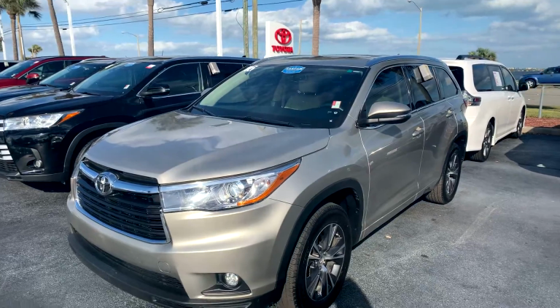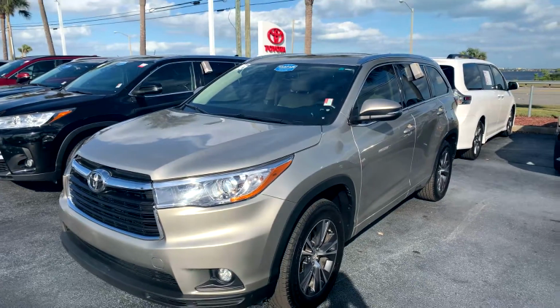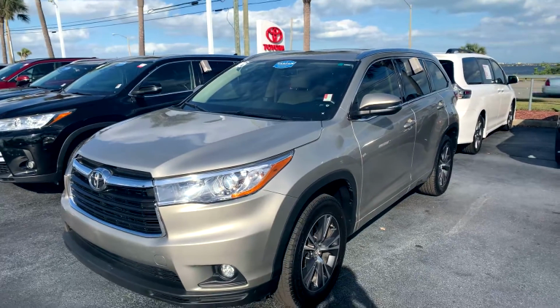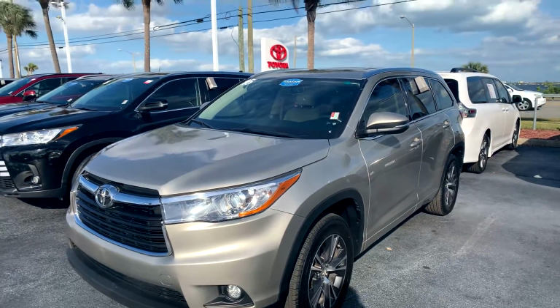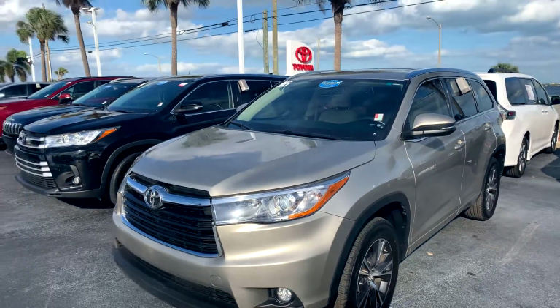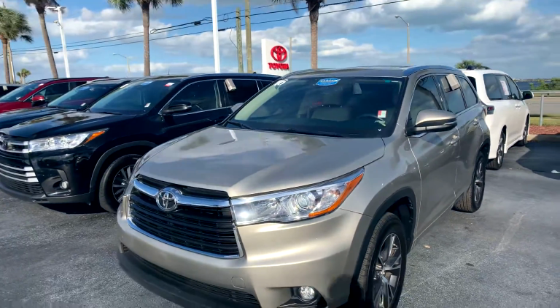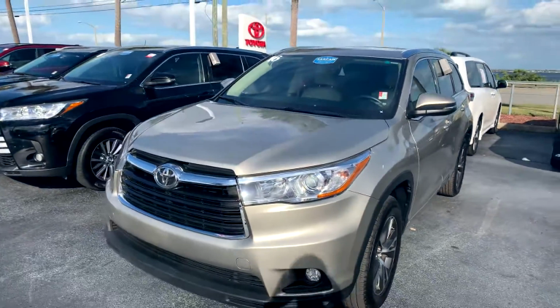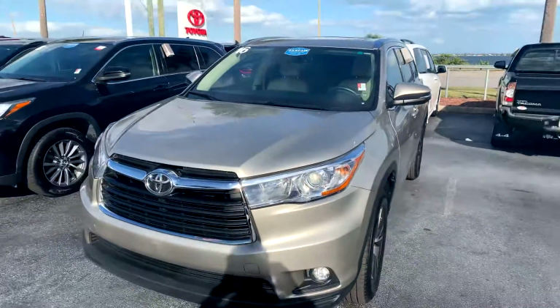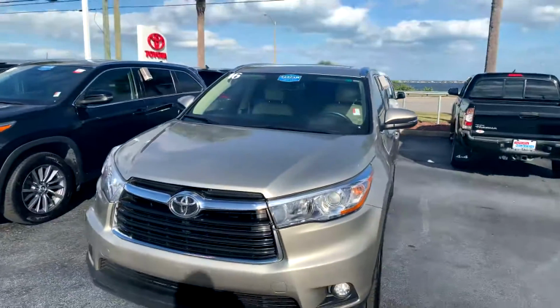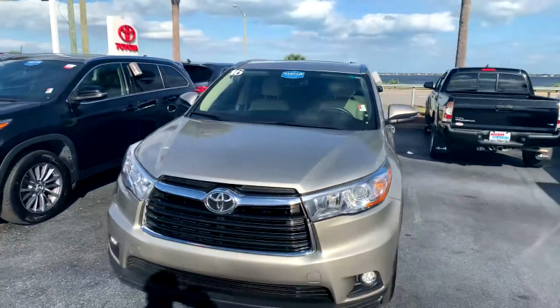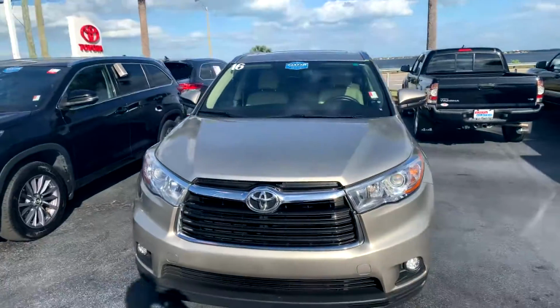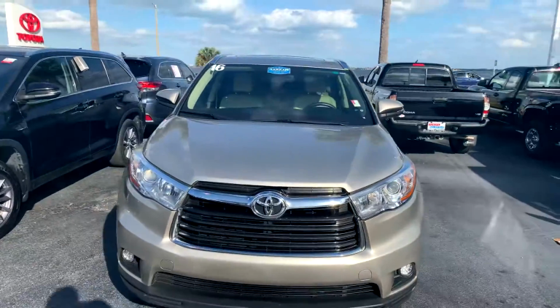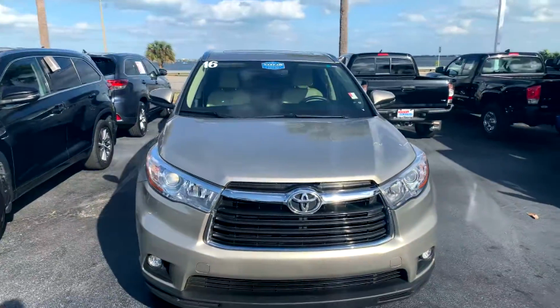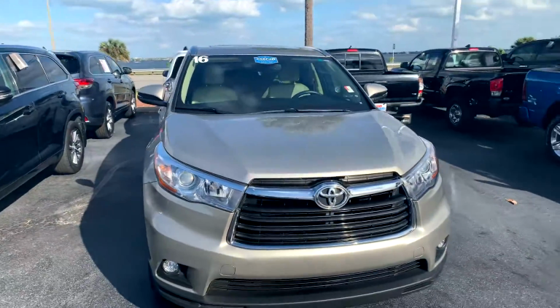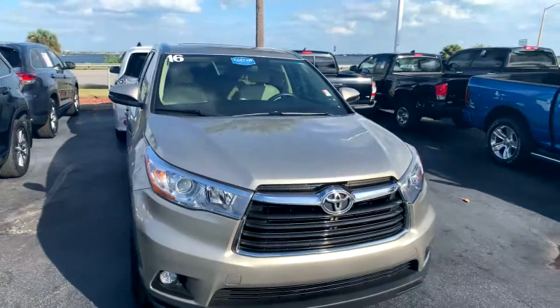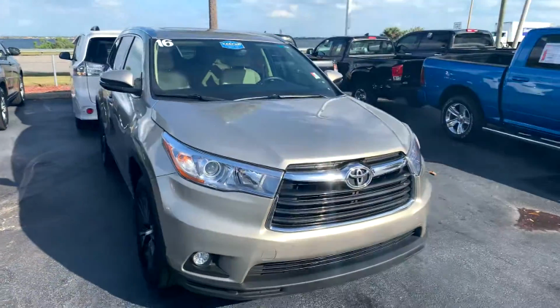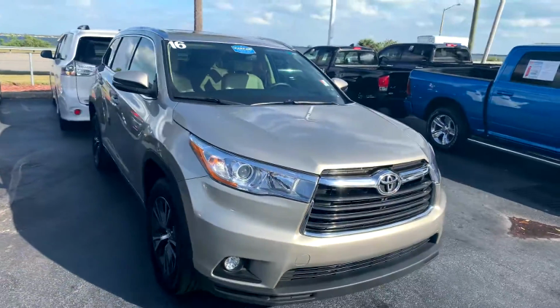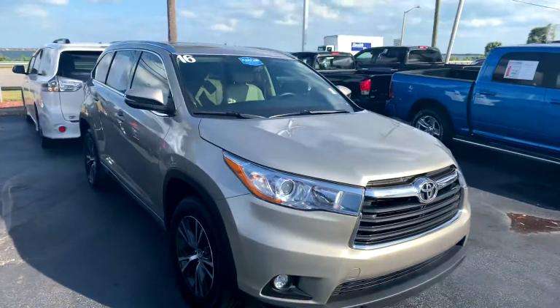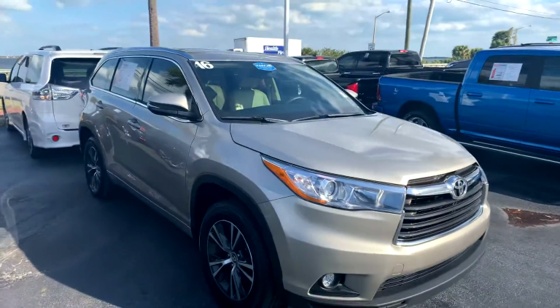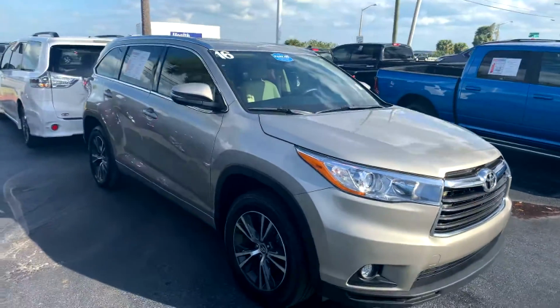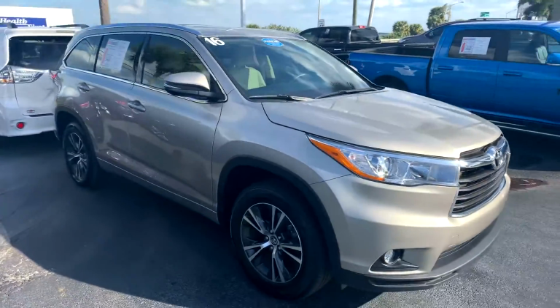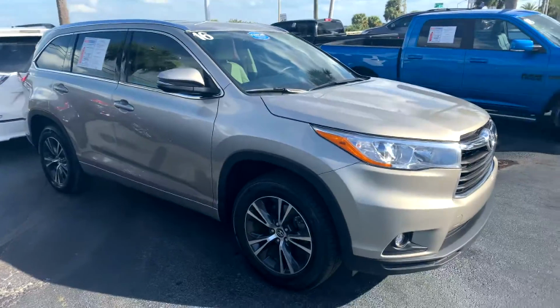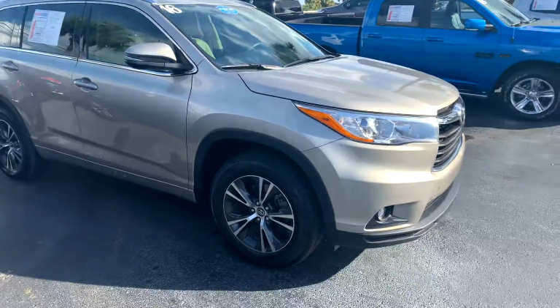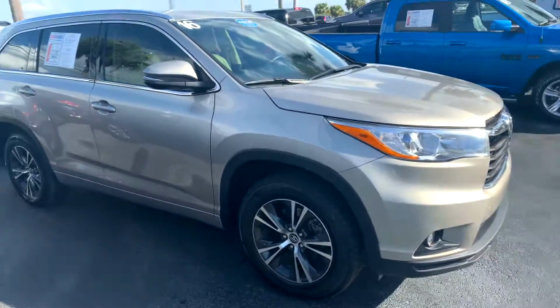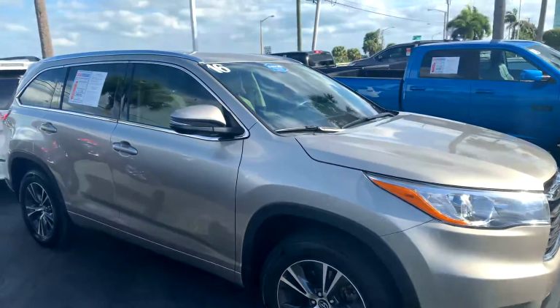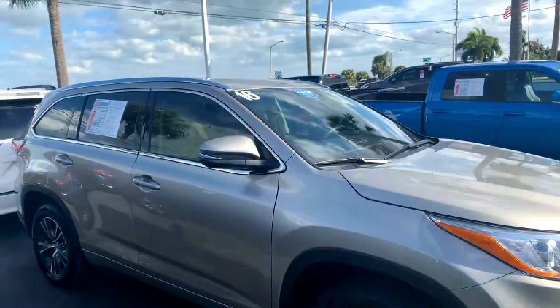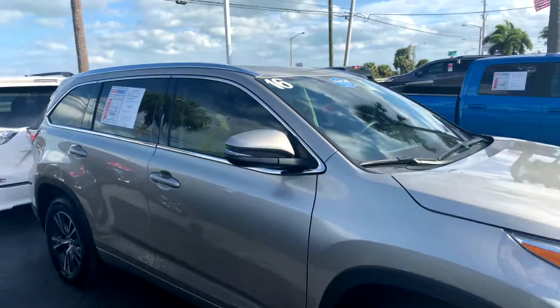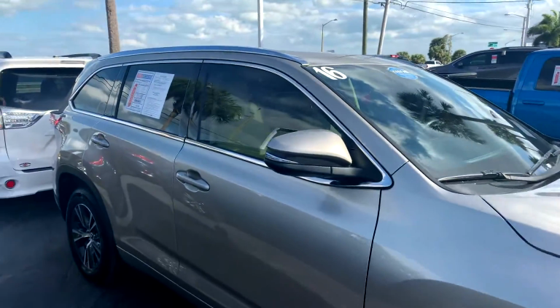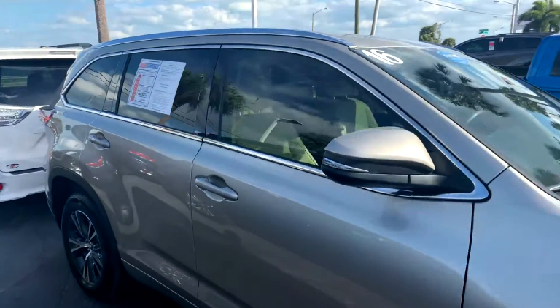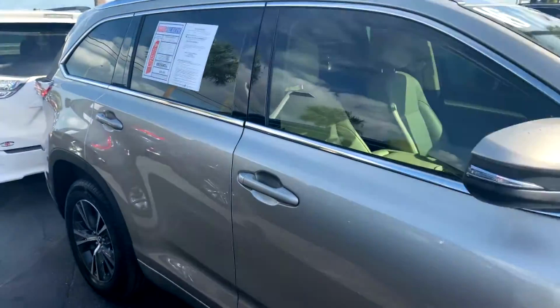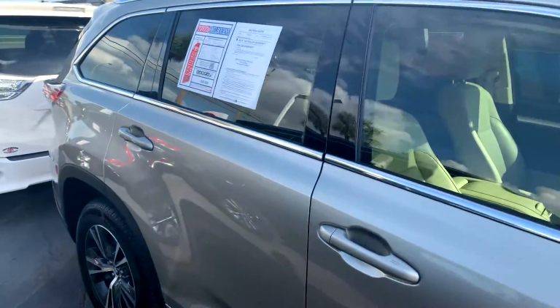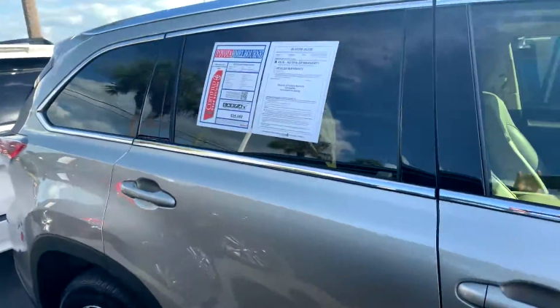Hello, this is Roger at Toyota of Melbourne, and this is the 2016 Toyota Highlander XLE you're checking out online. It's been completely service inspected and ready for immediate delivery.